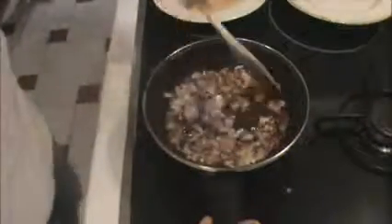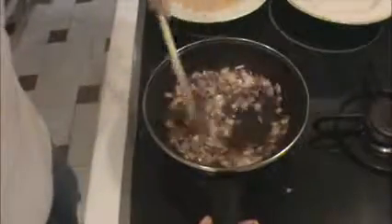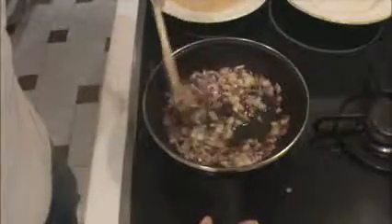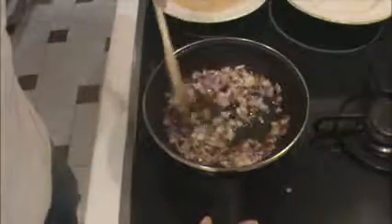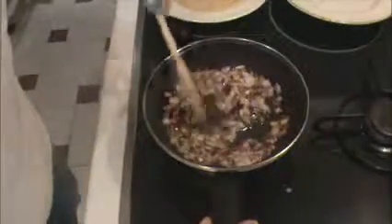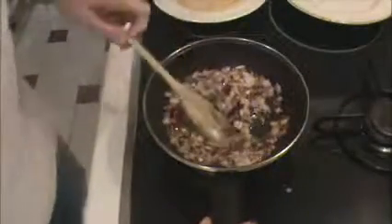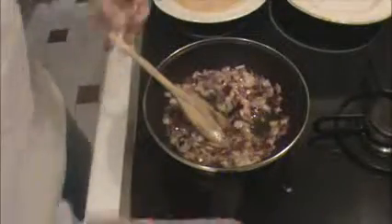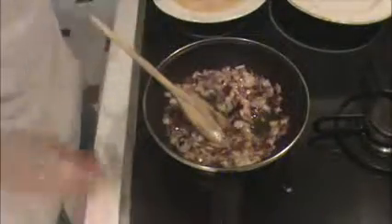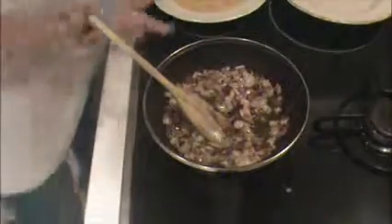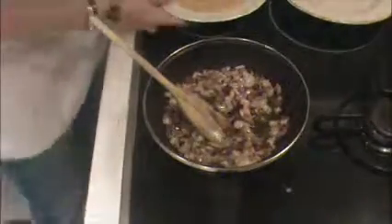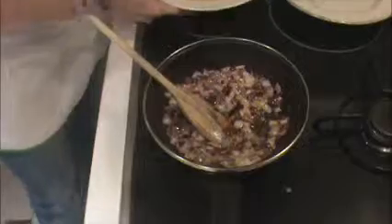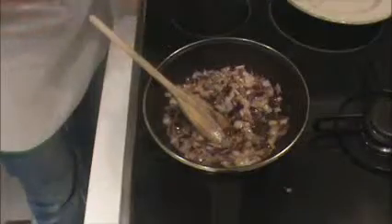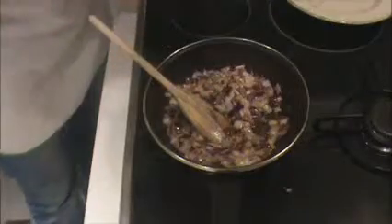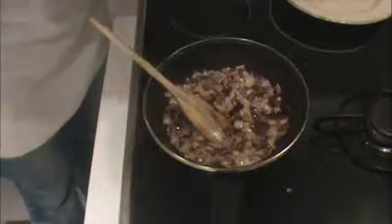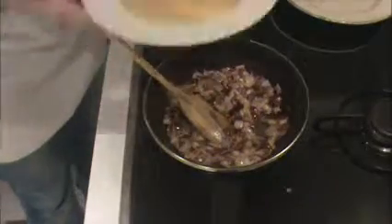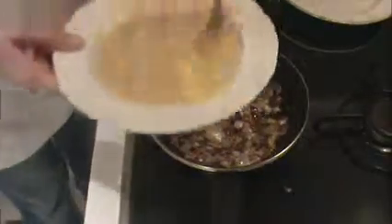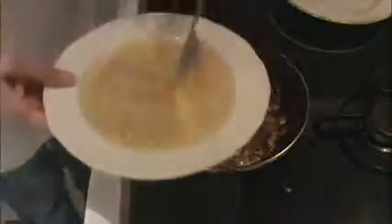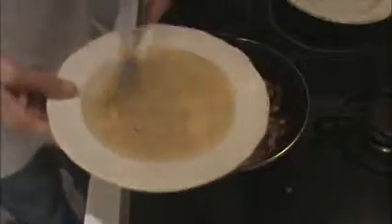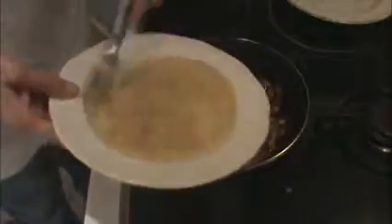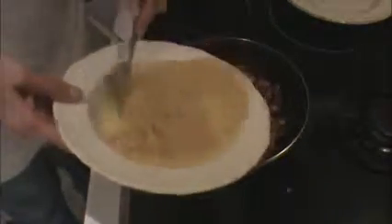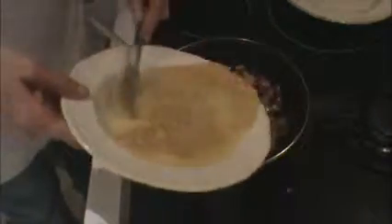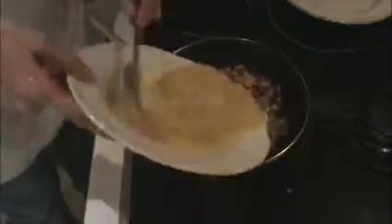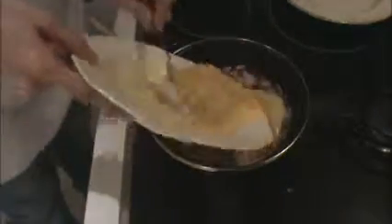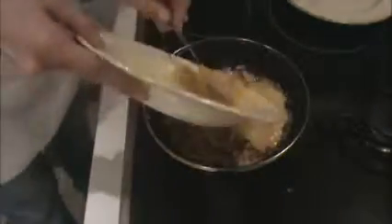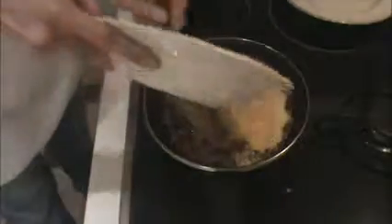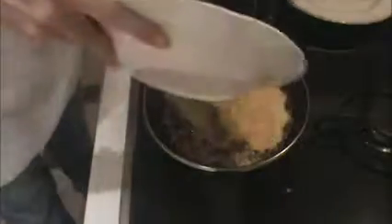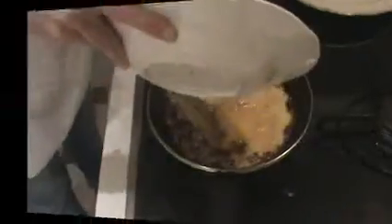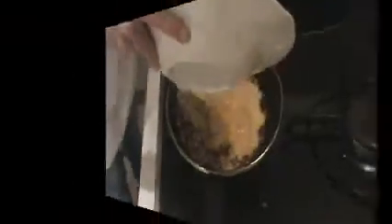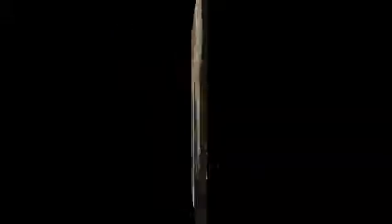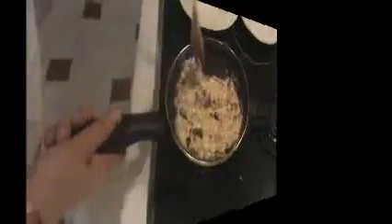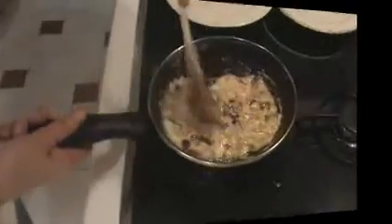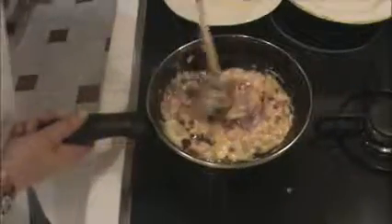When the onion is ready, it's time to add the mix with eggs and tuna. Stir.